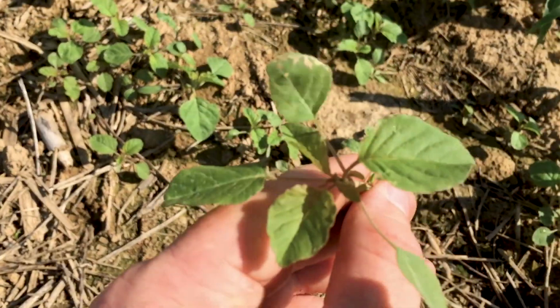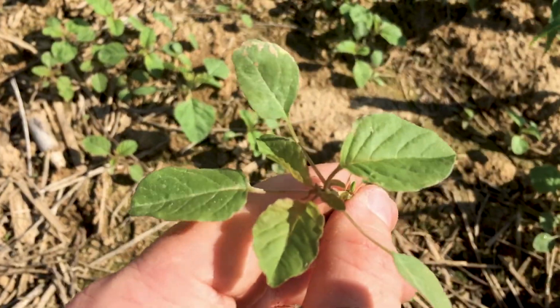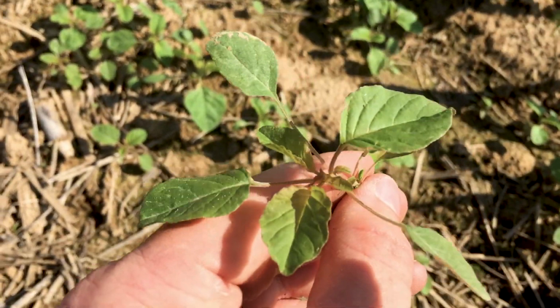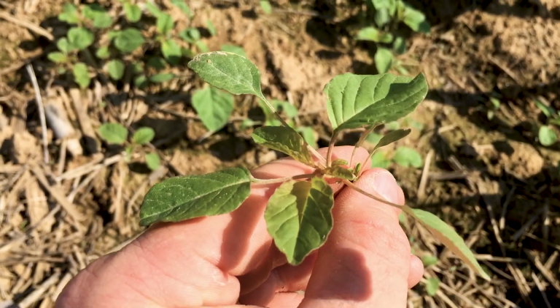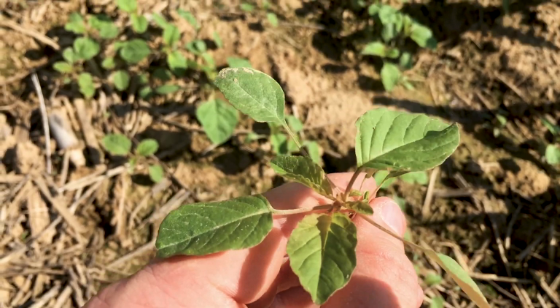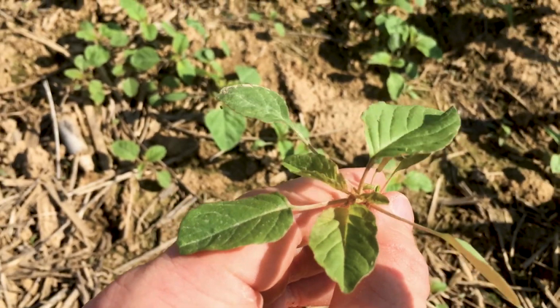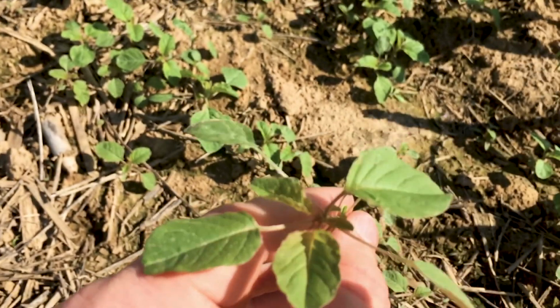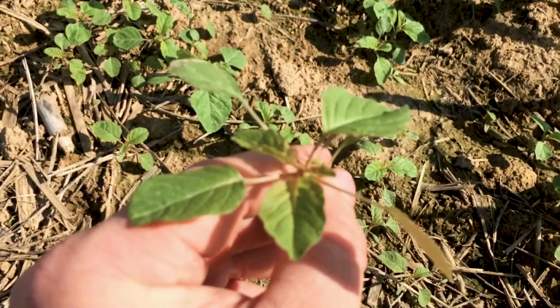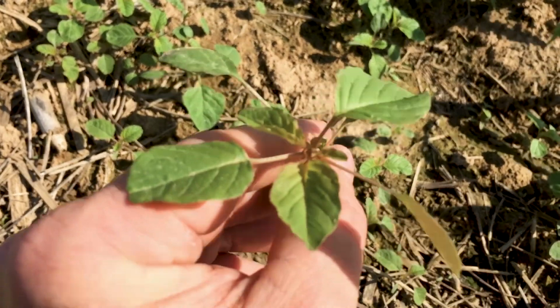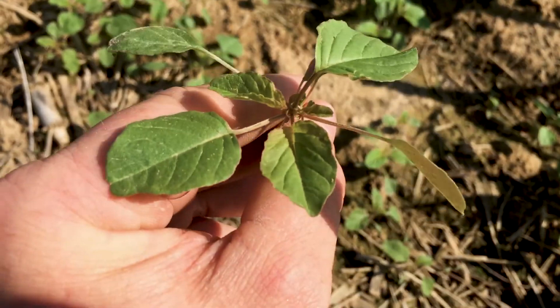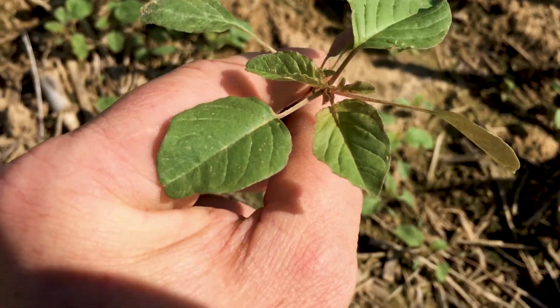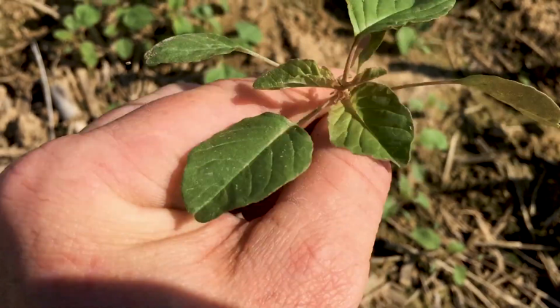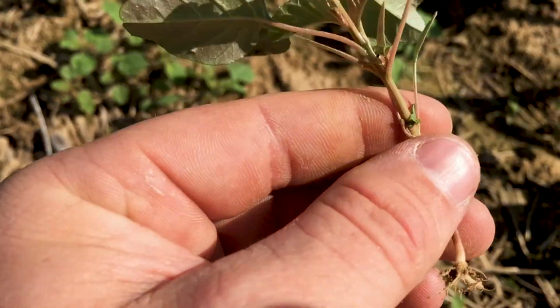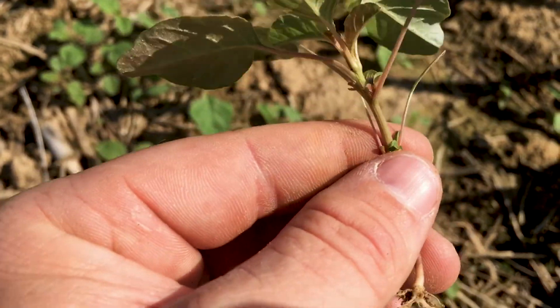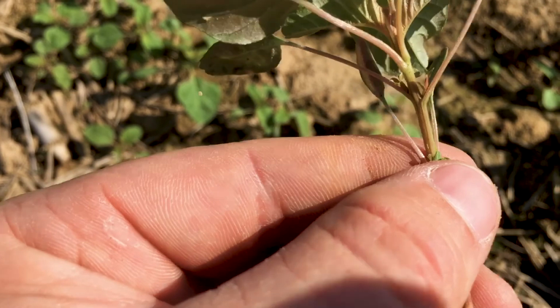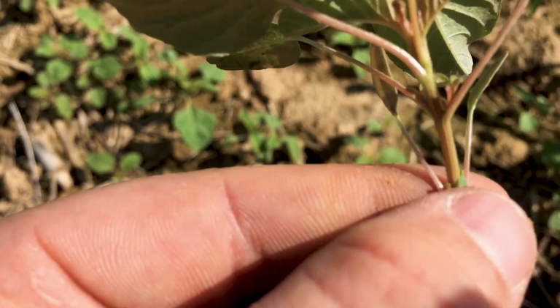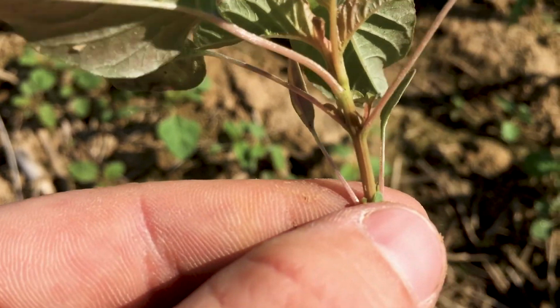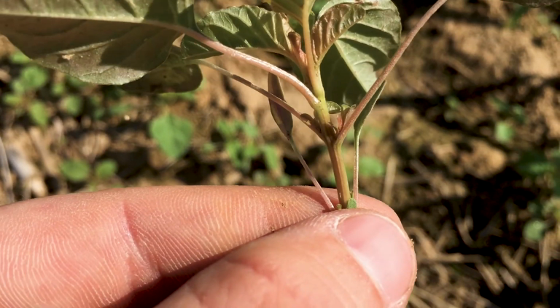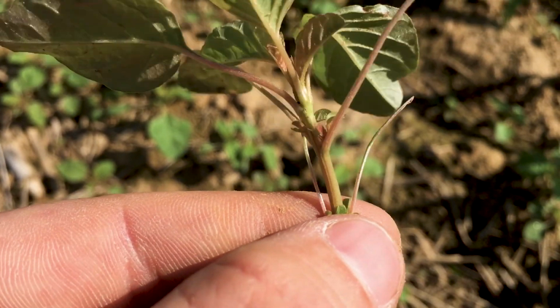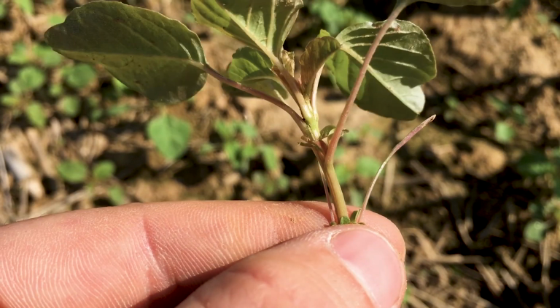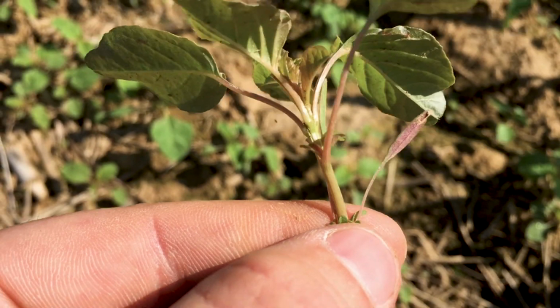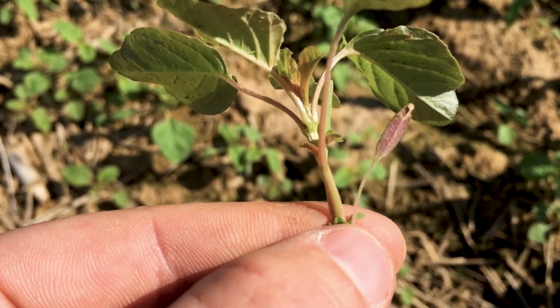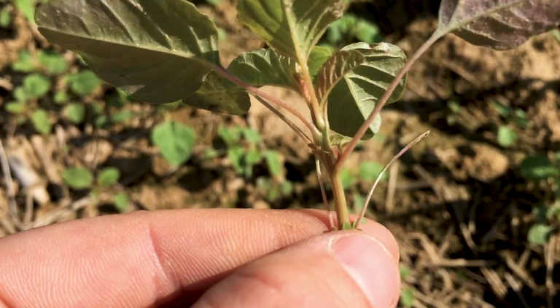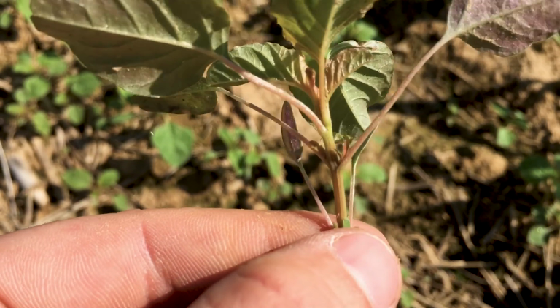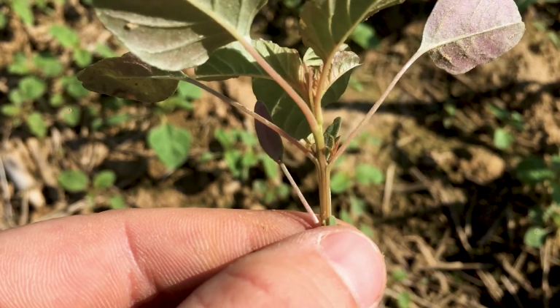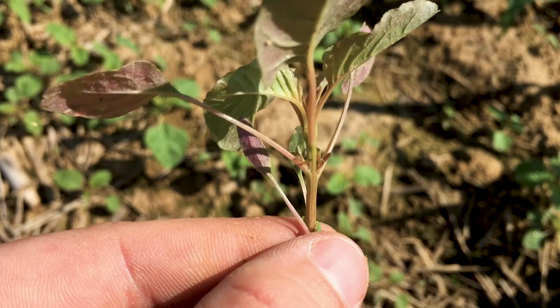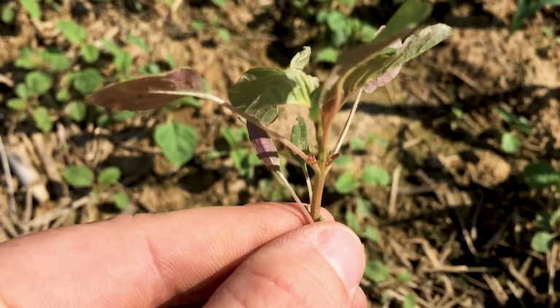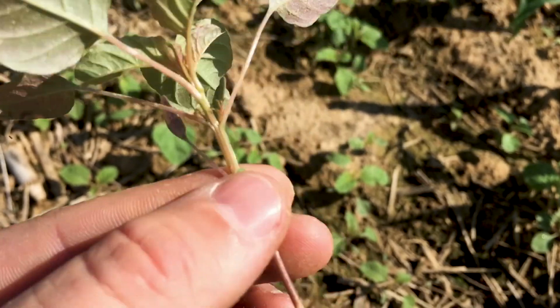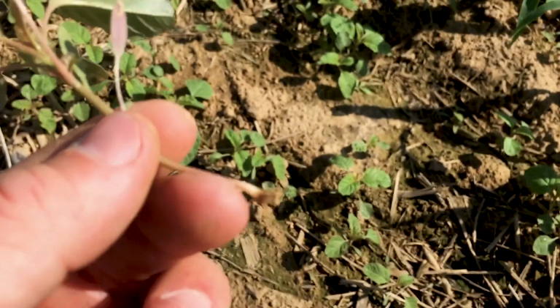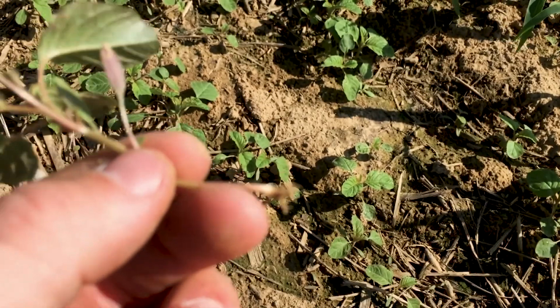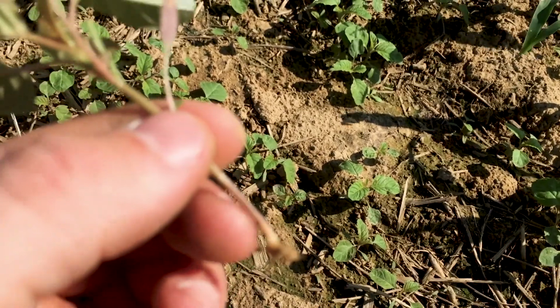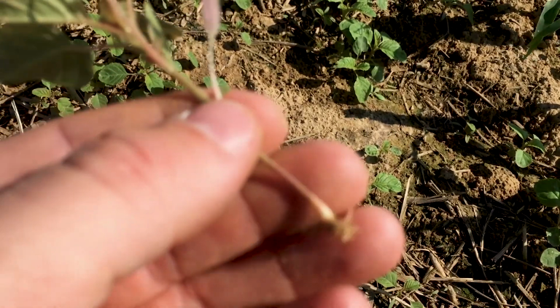But the leaves will be very glabrous — glabrous is just a fancy way of saying waxy. And then you look at the stem and that stem has no hairs on it. It's very, very clean. So that's your giveaway.